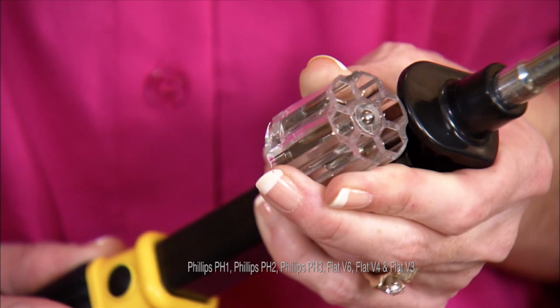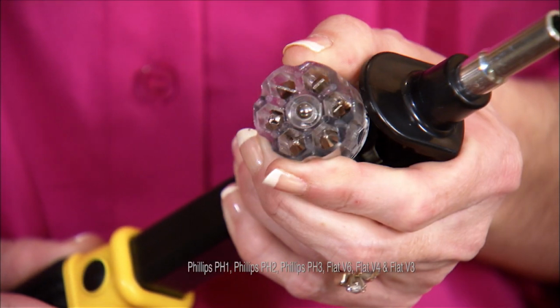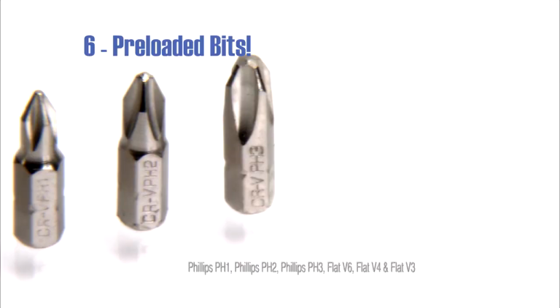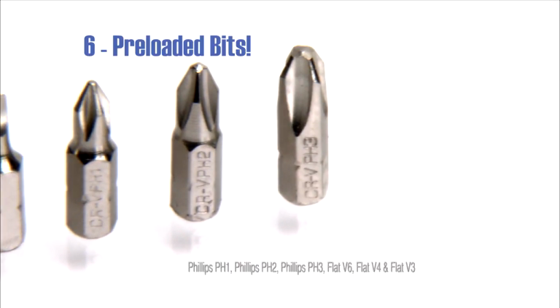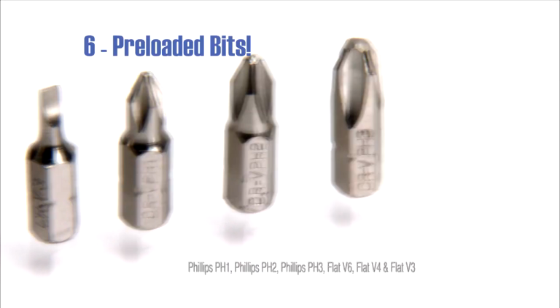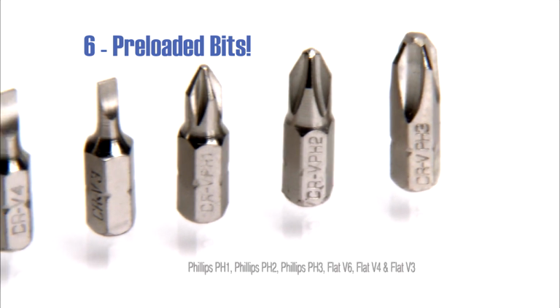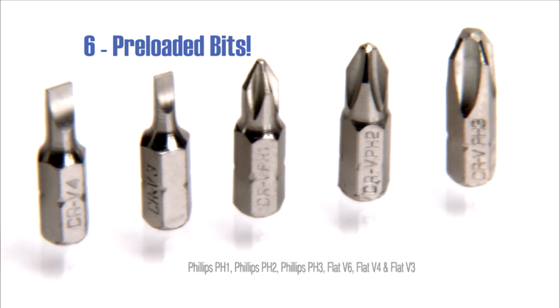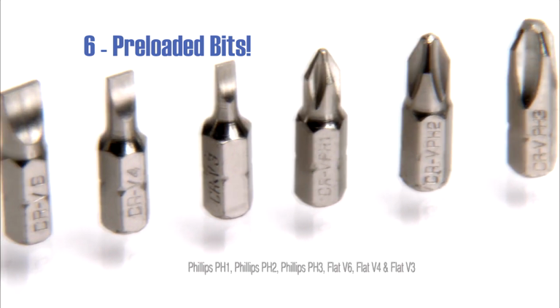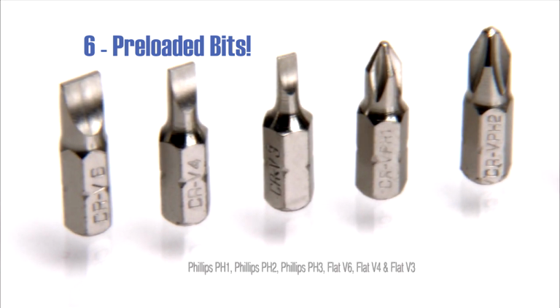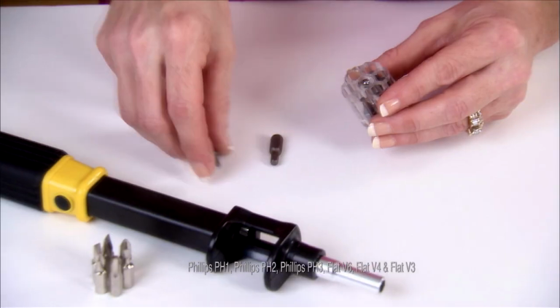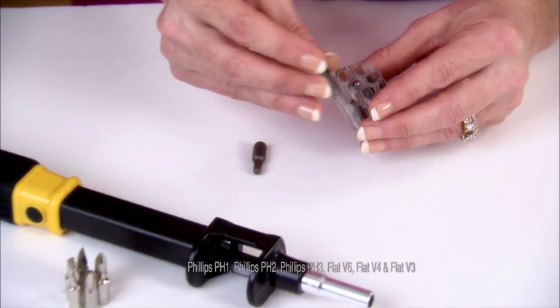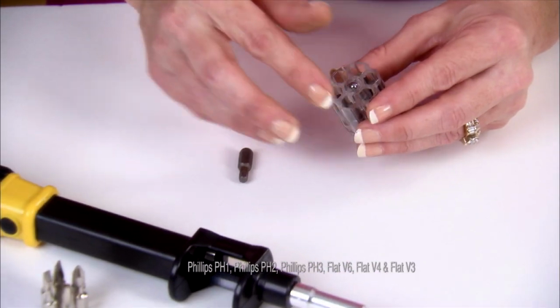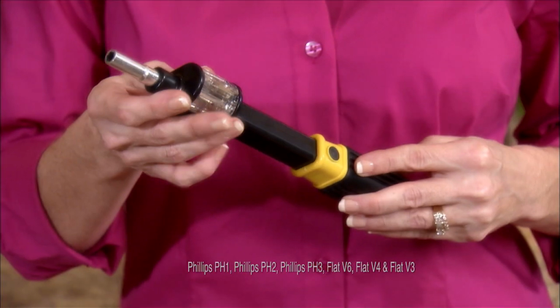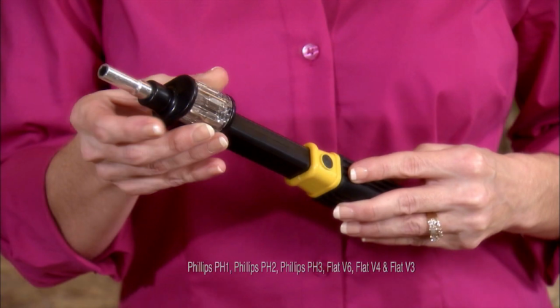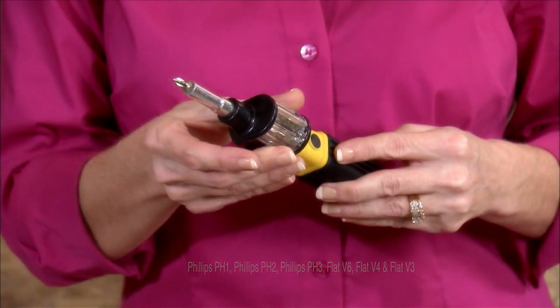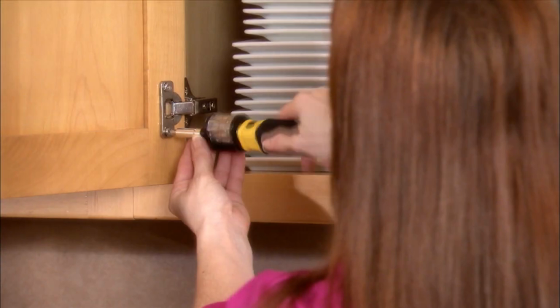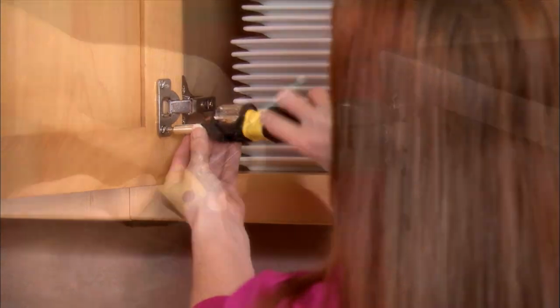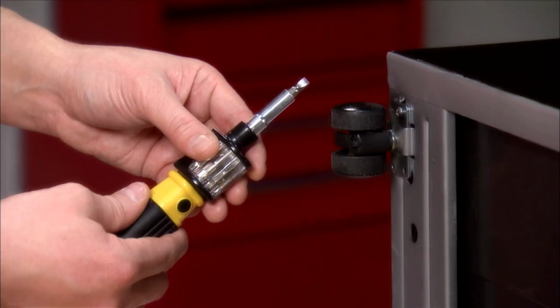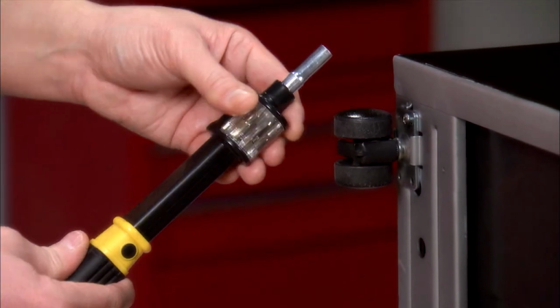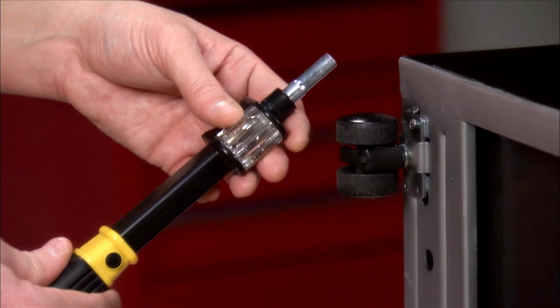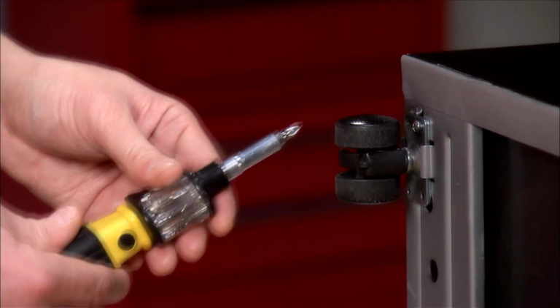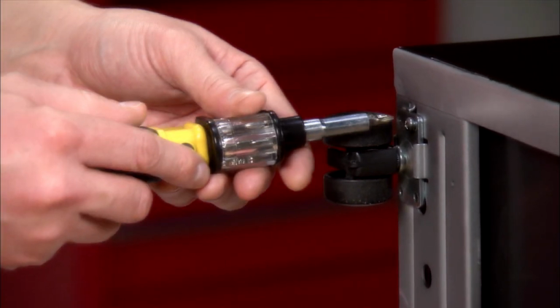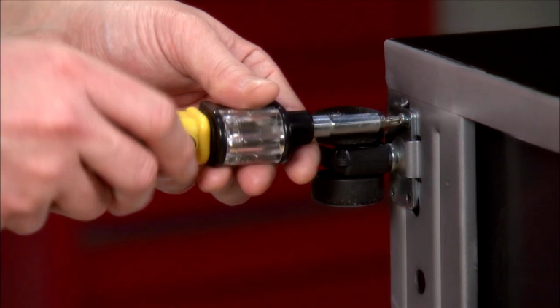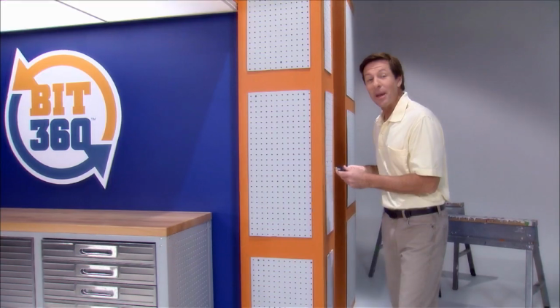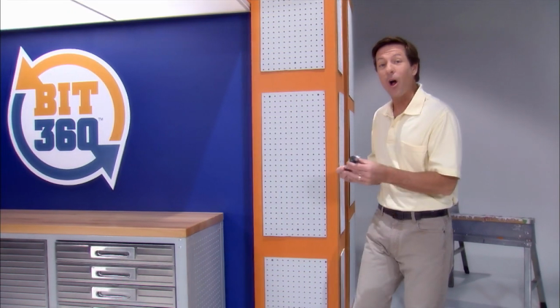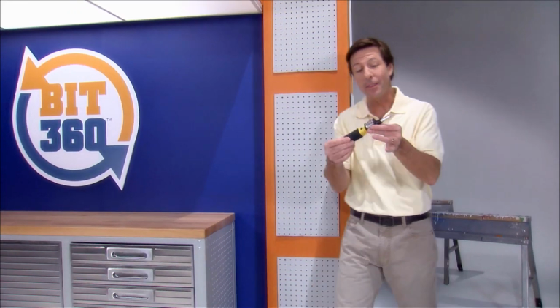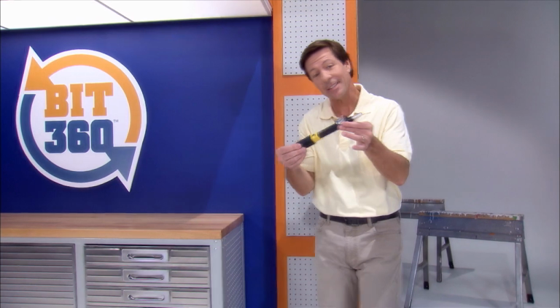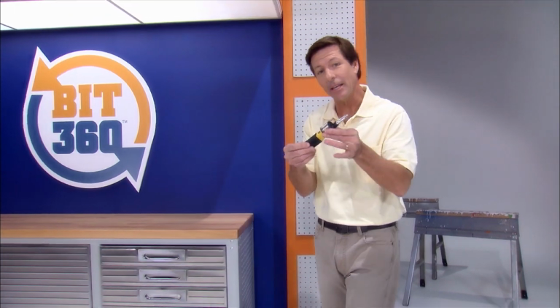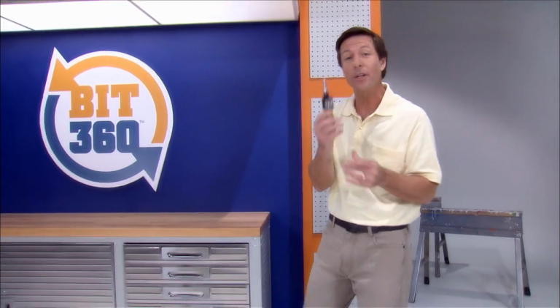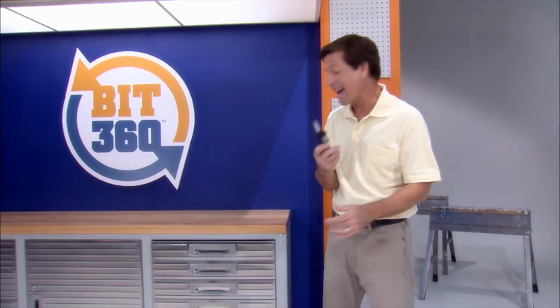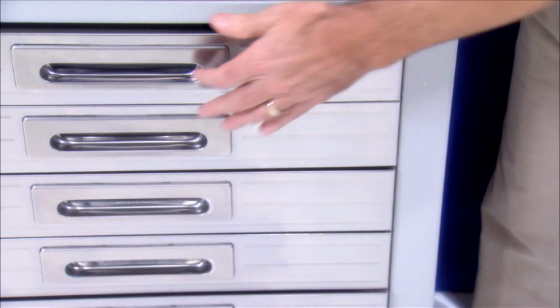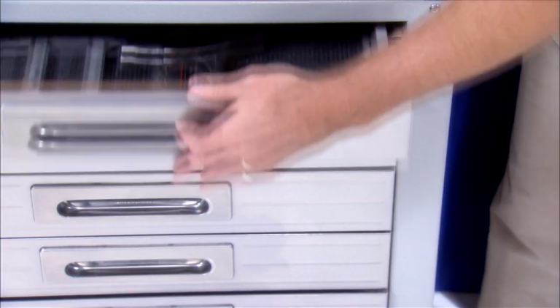Bit360 comes with six pre-loaded bits to fit virtually any screw, or add your own bits to get a grip on any job around the house, in the workshop, the garage, or on the job site. Best of all, everything stays contained in one compact handheld tool.